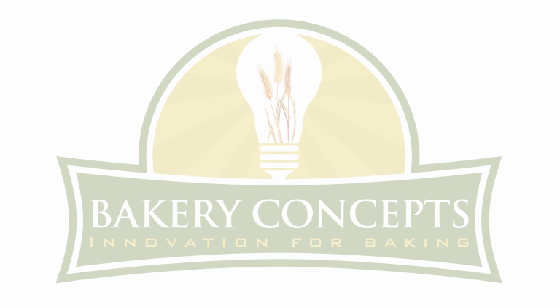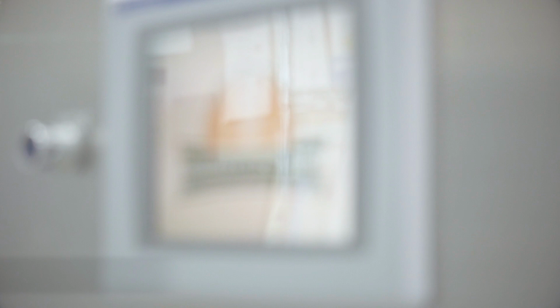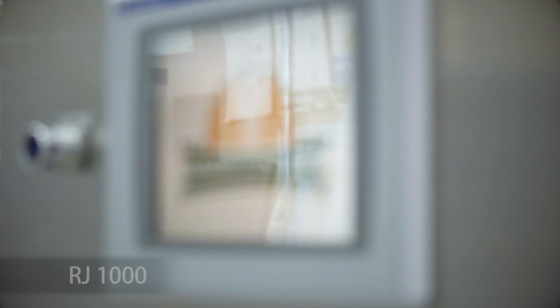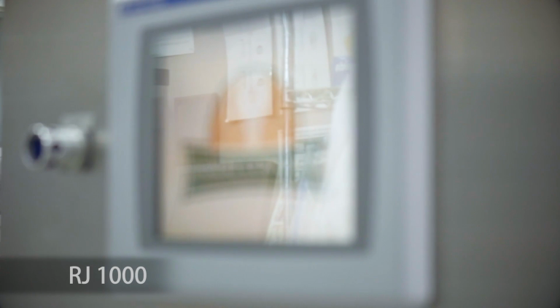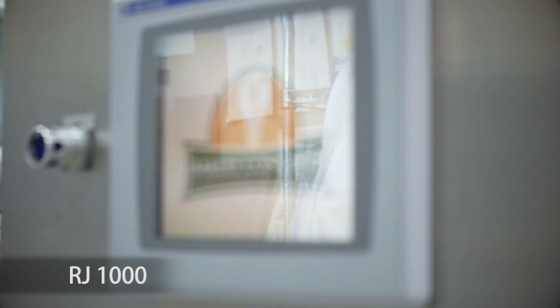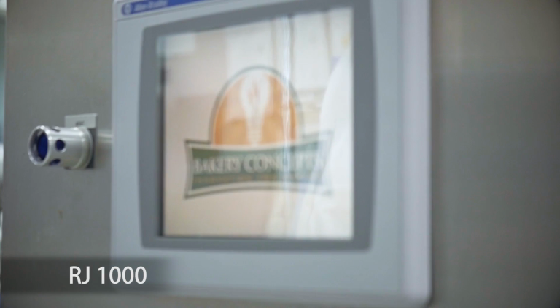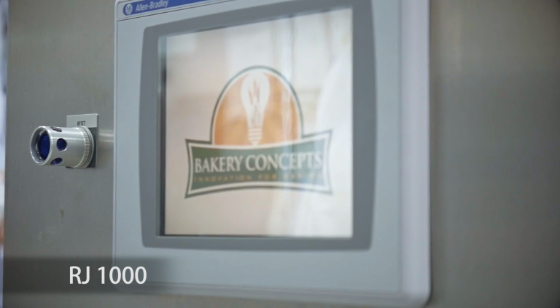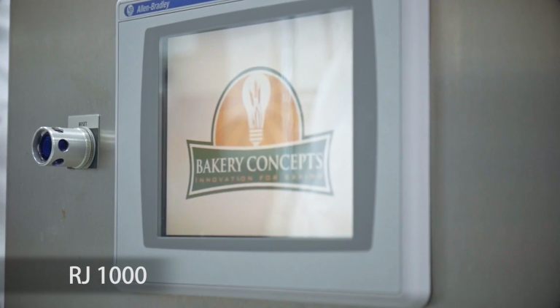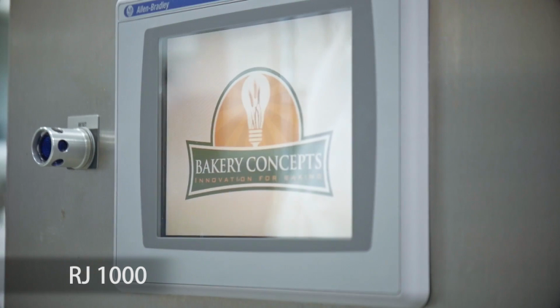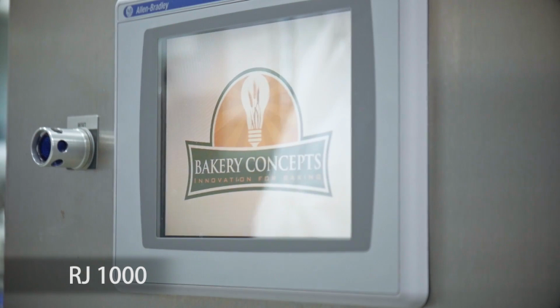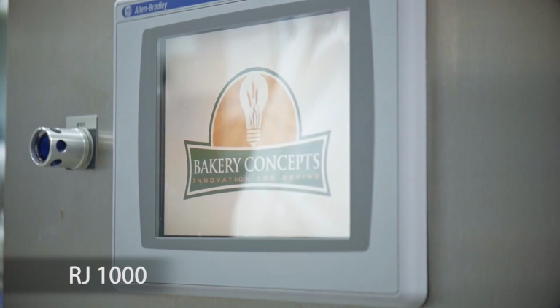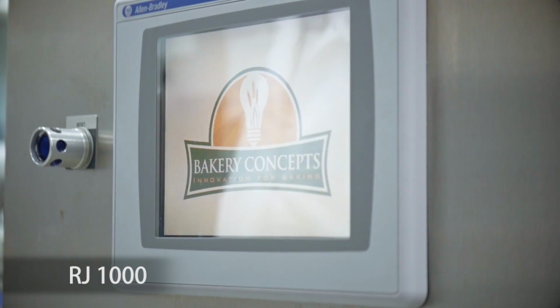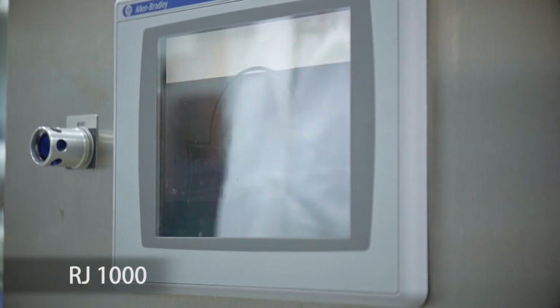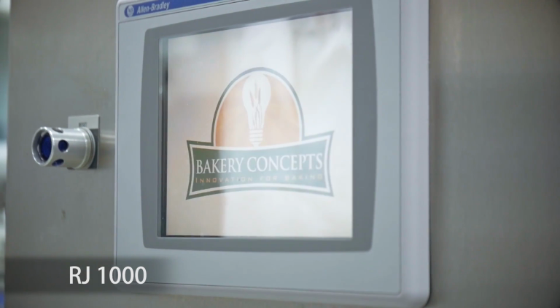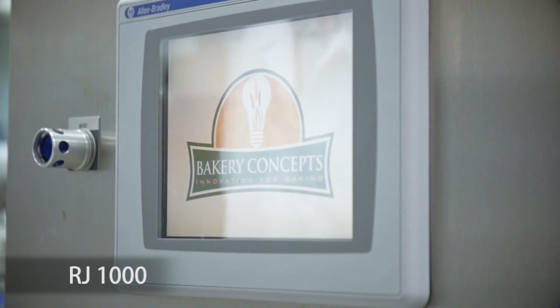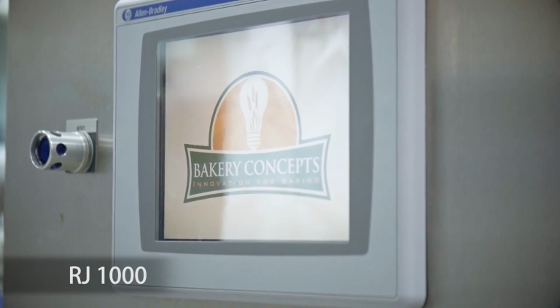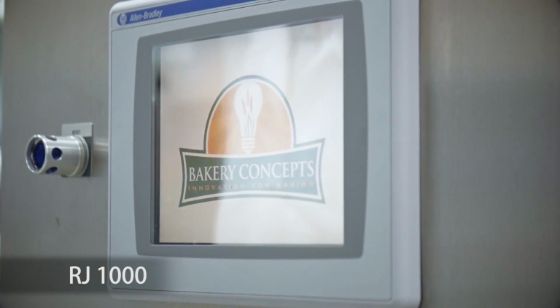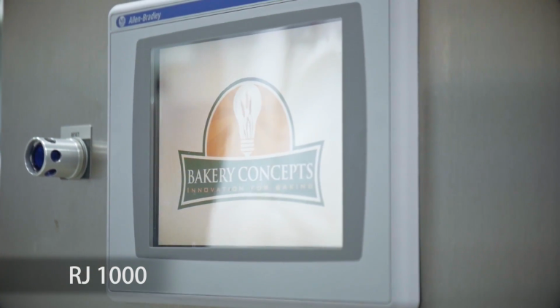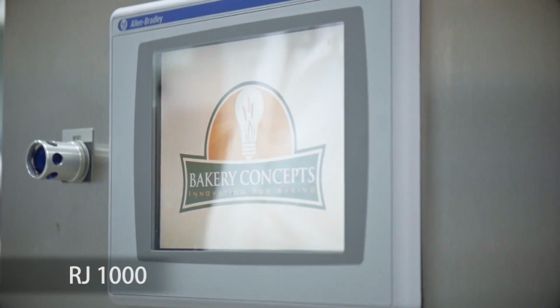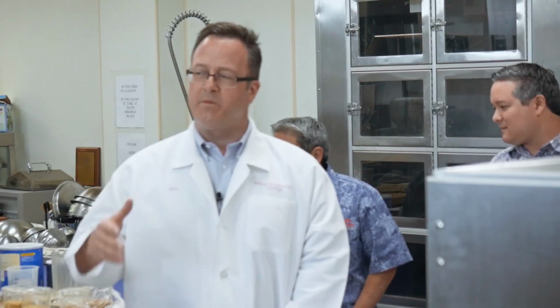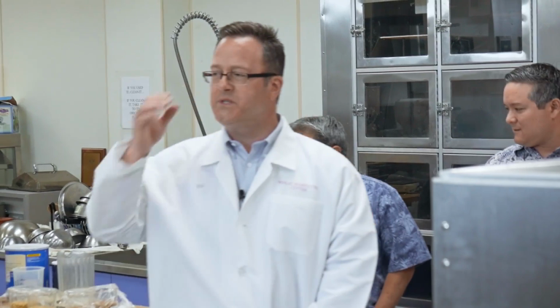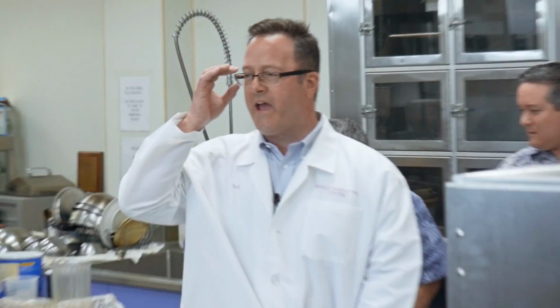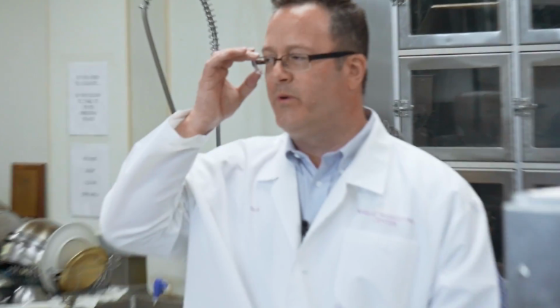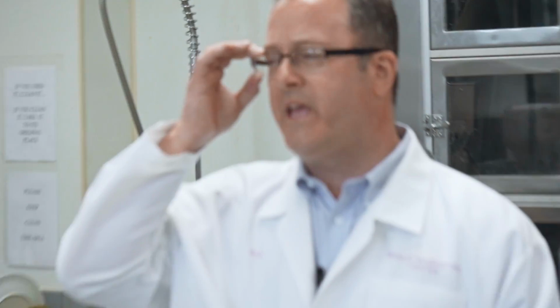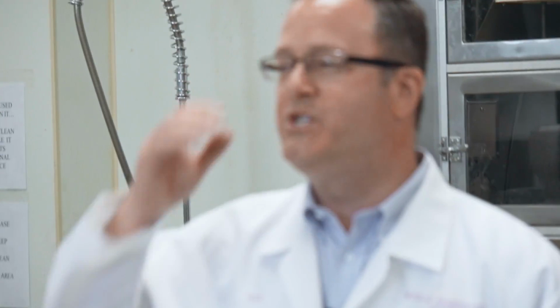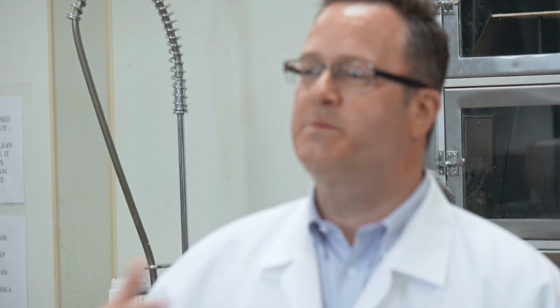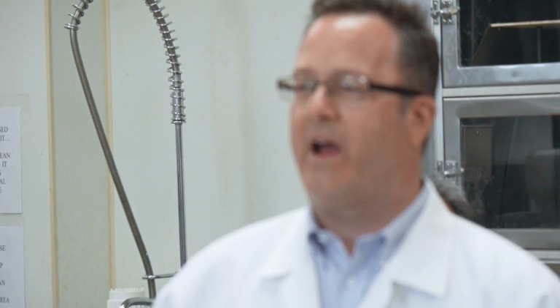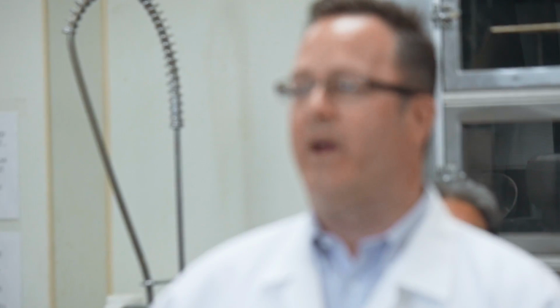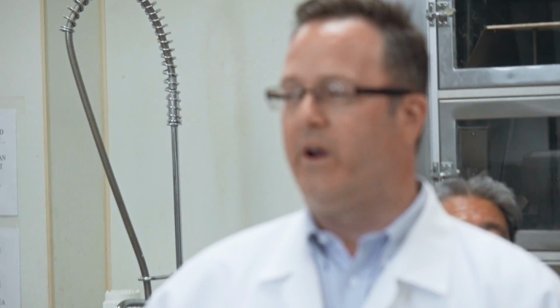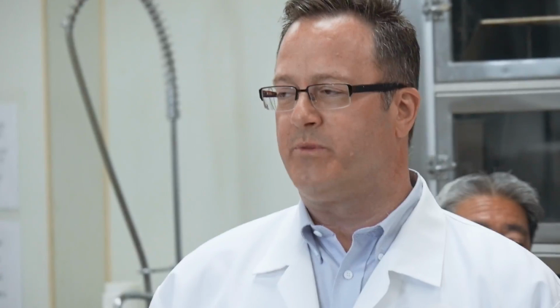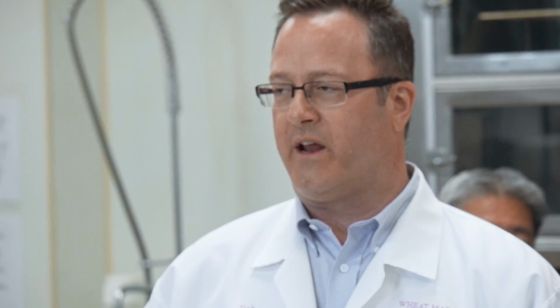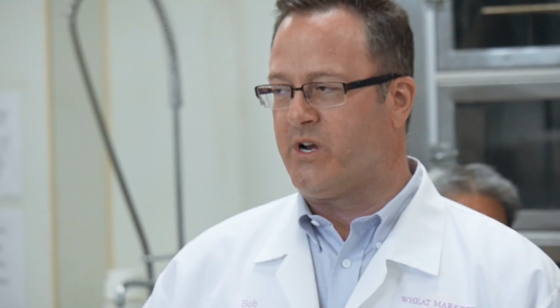There are two versions of the machine that we offer. This is the RJ-1000. The number corresponds to the output in kilograms per hour at 100% hydration.